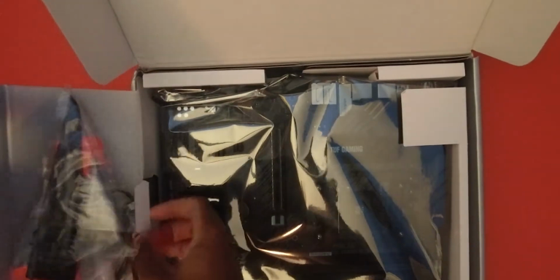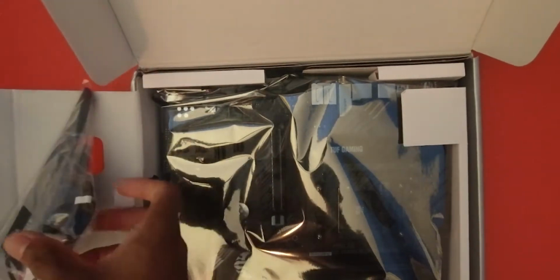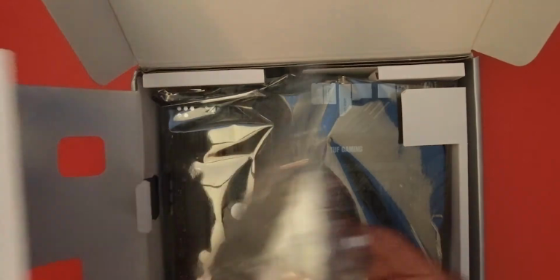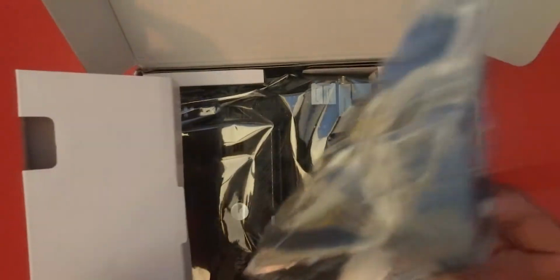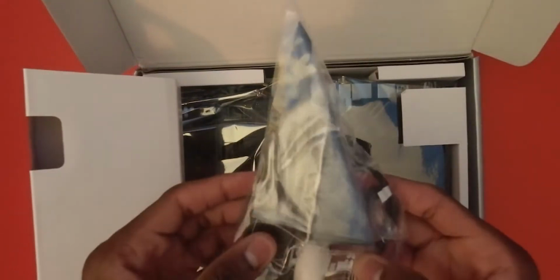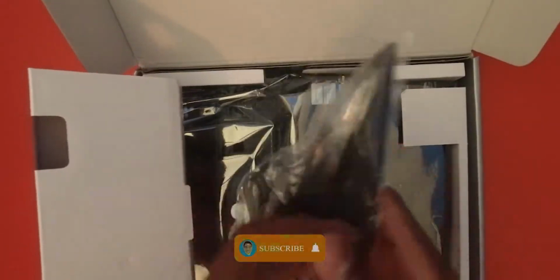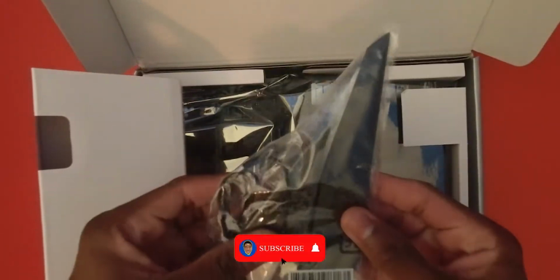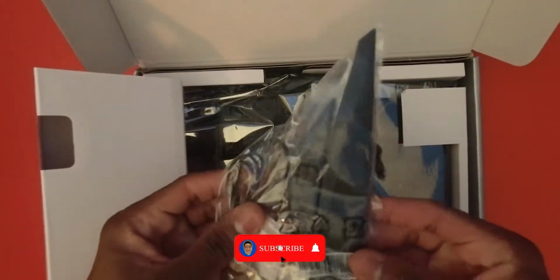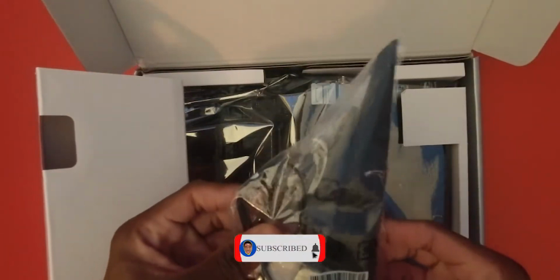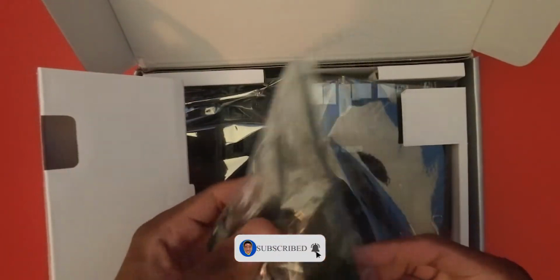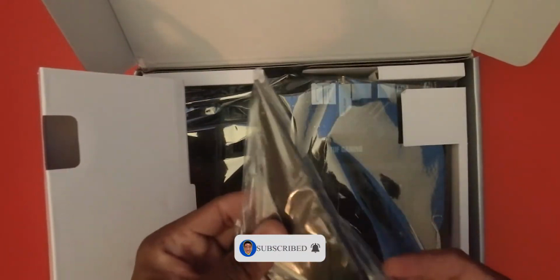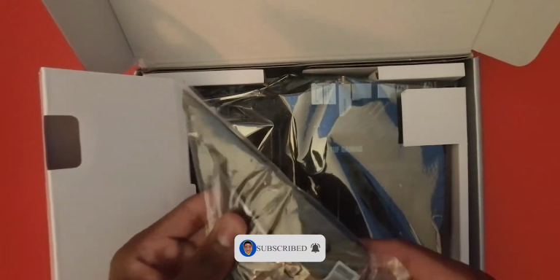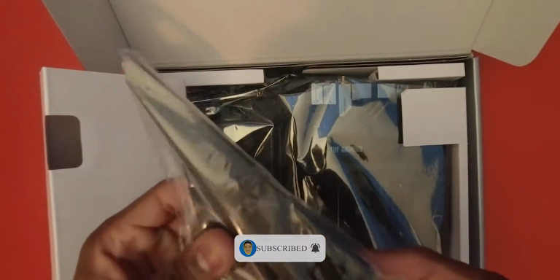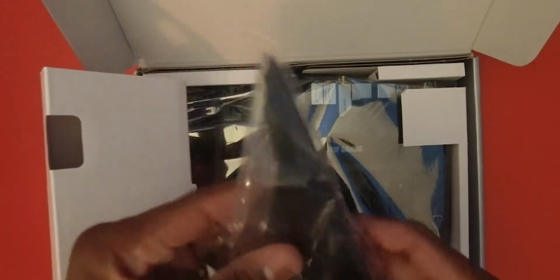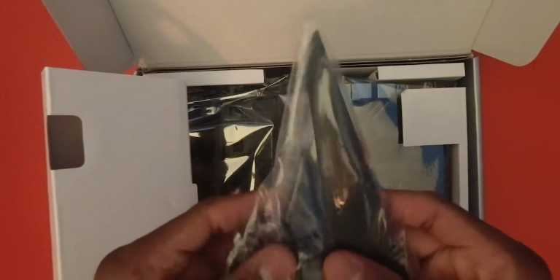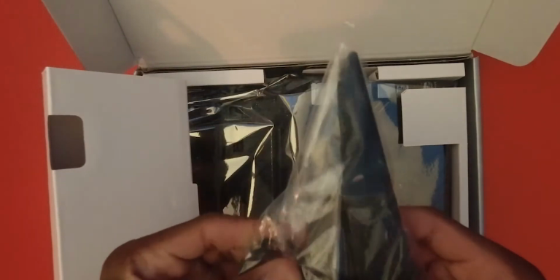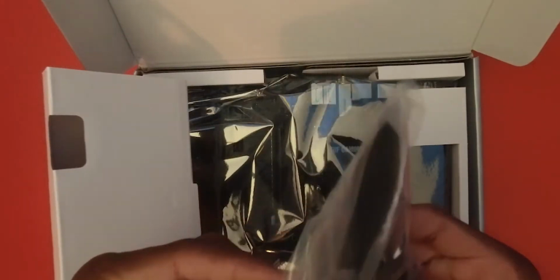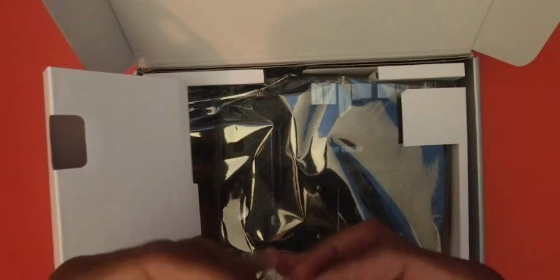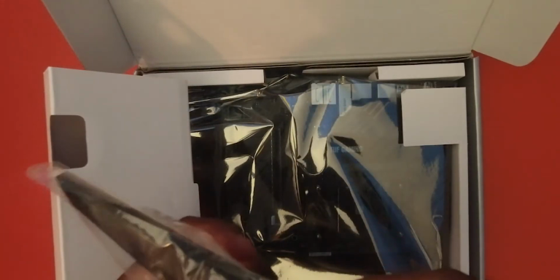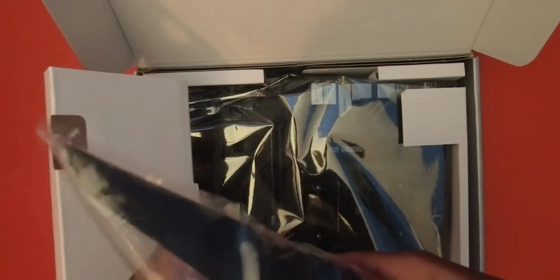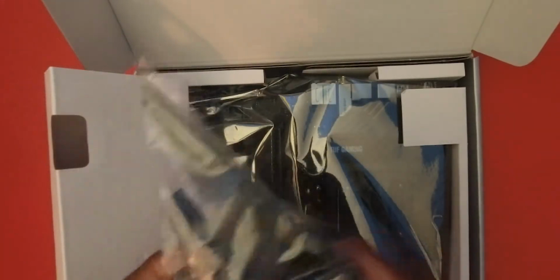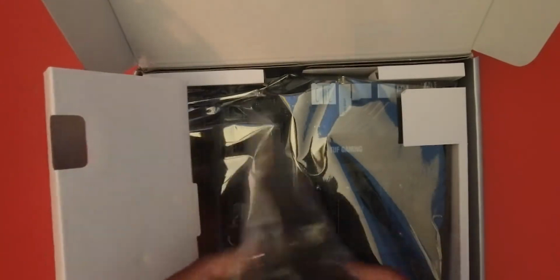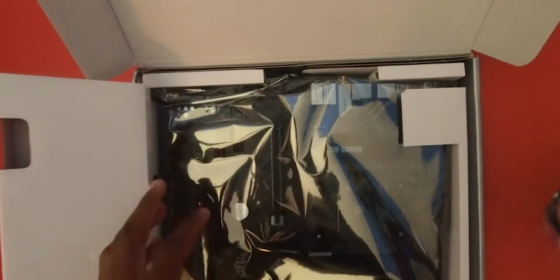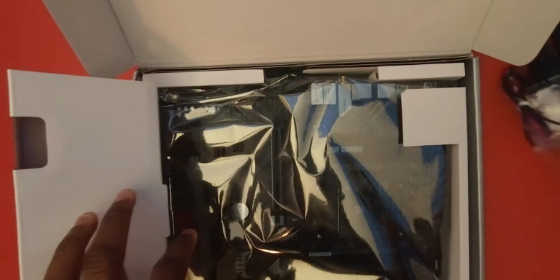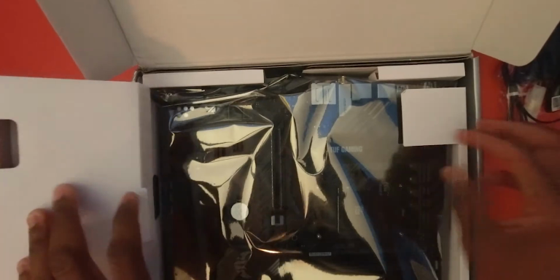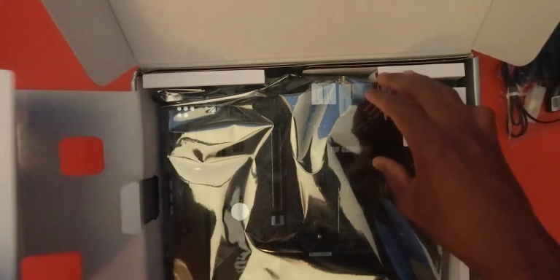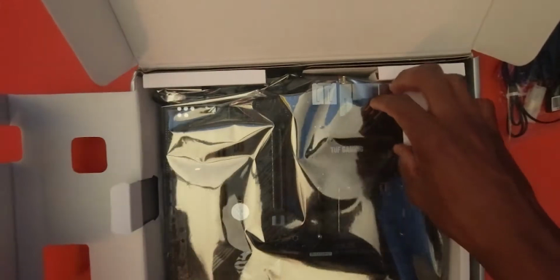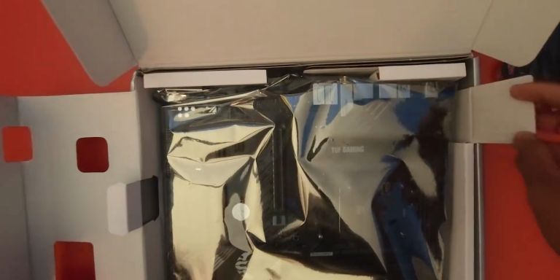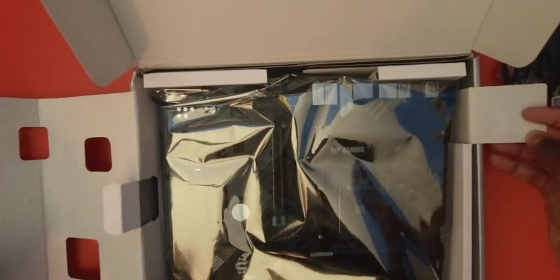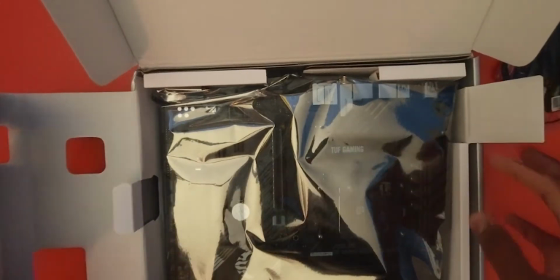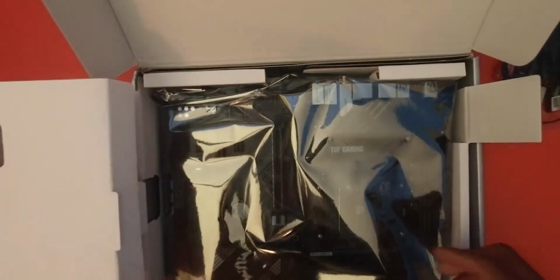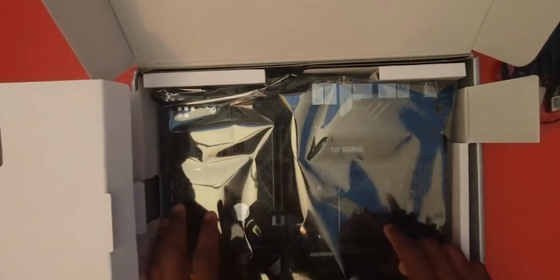Right away, I believe this right here is the antennas — pretty nice packaging. Yeah, that's the antenna right here. And right in front of you, it's the motherboard.